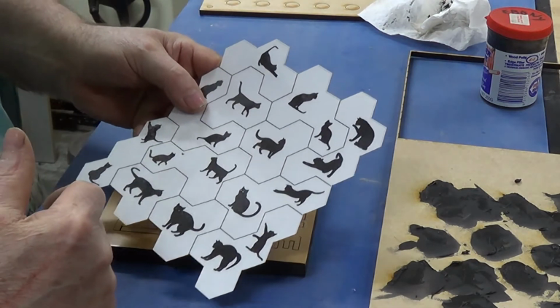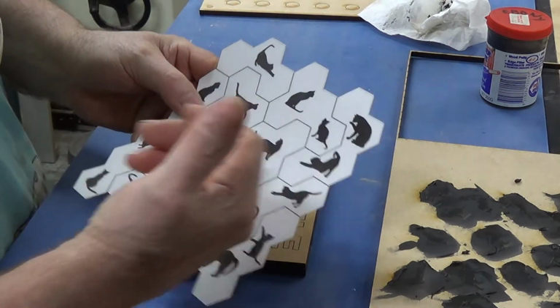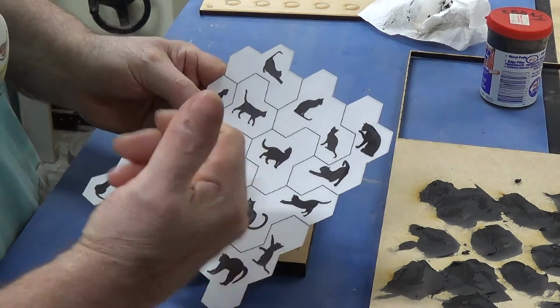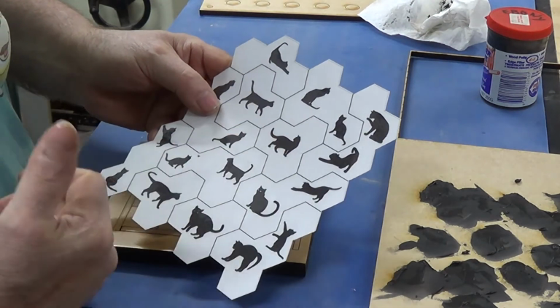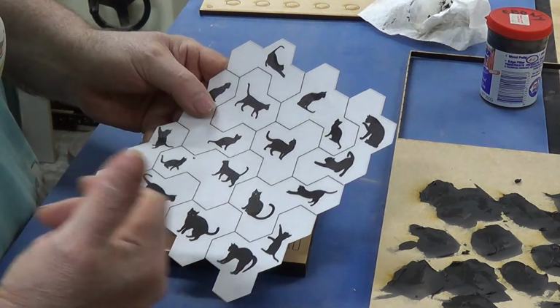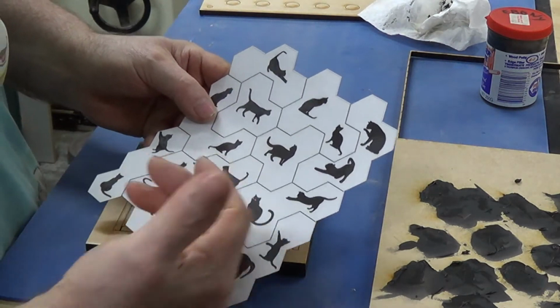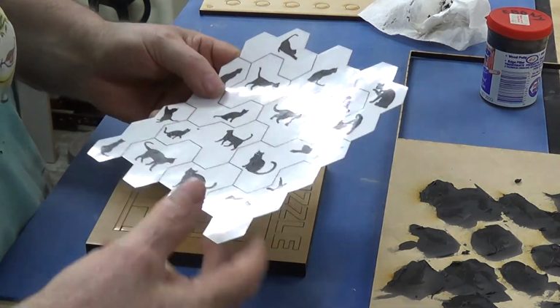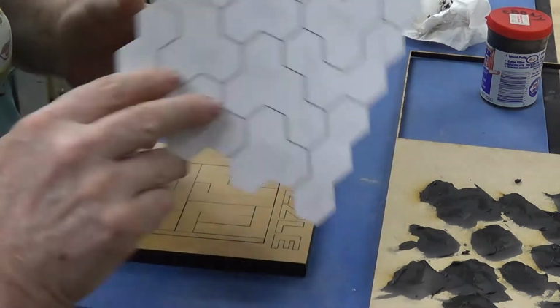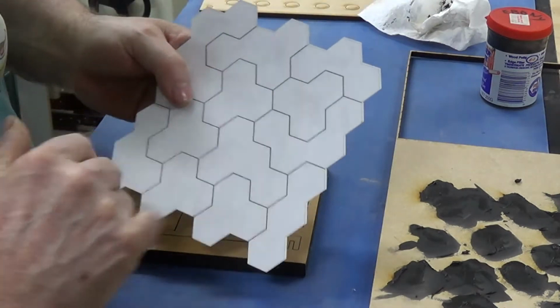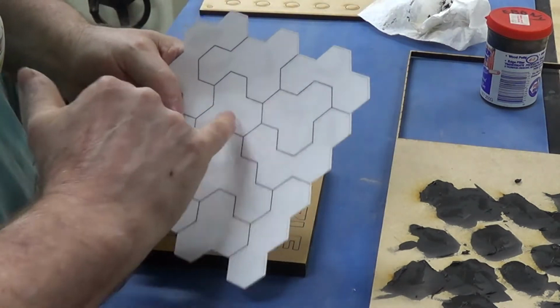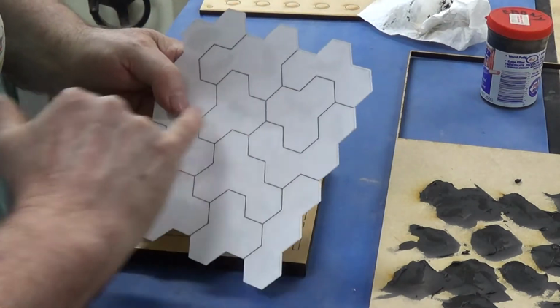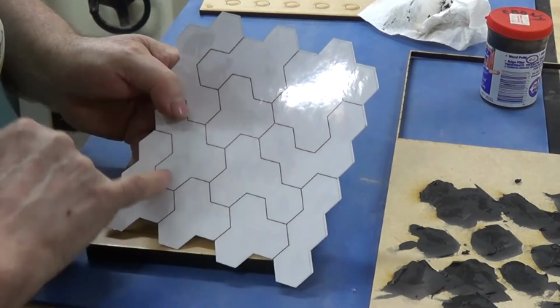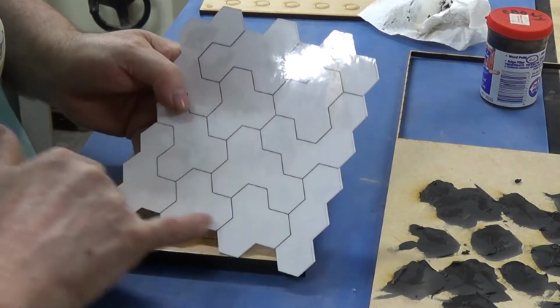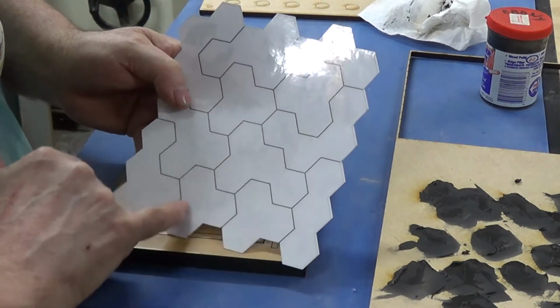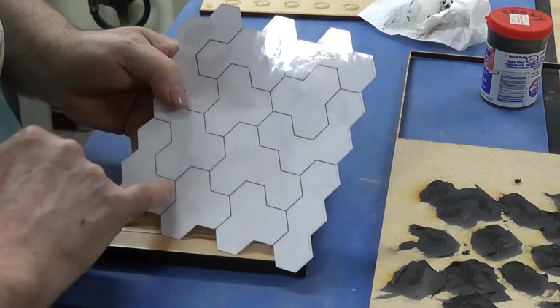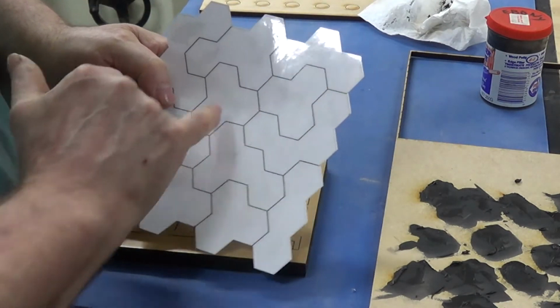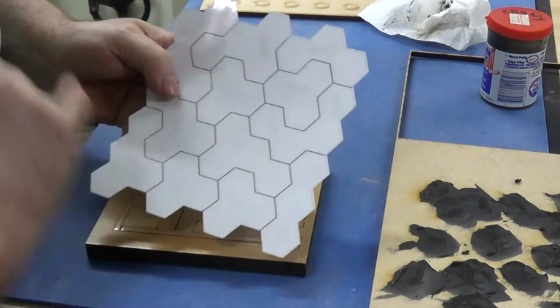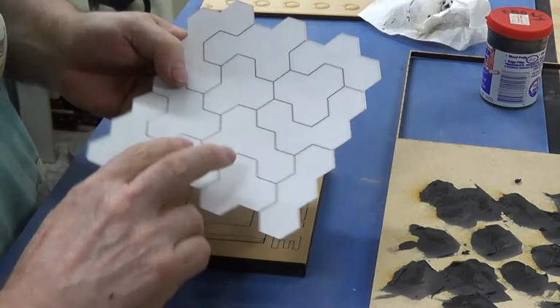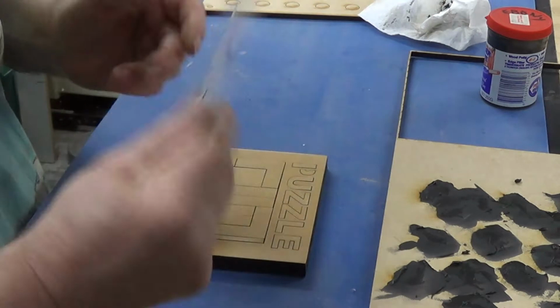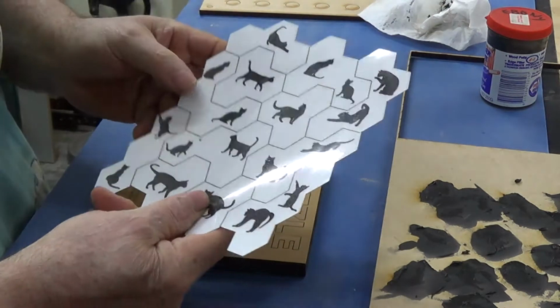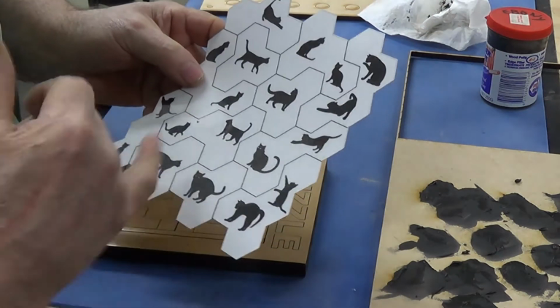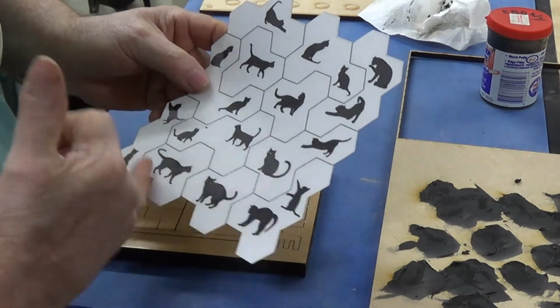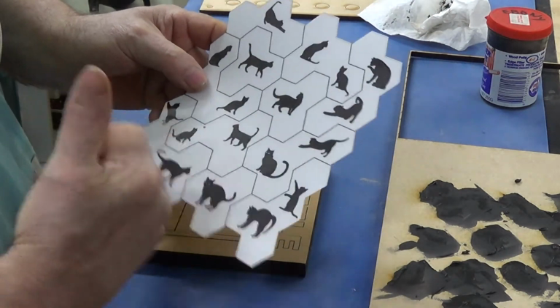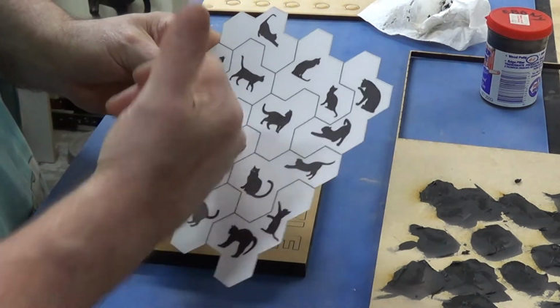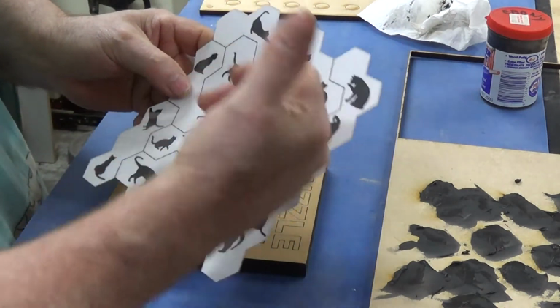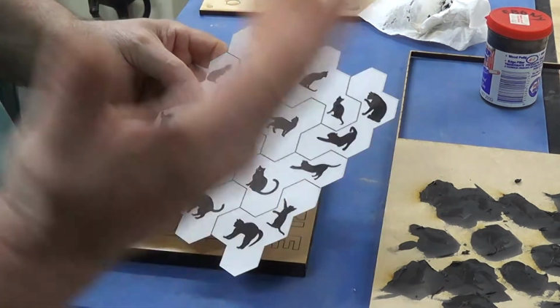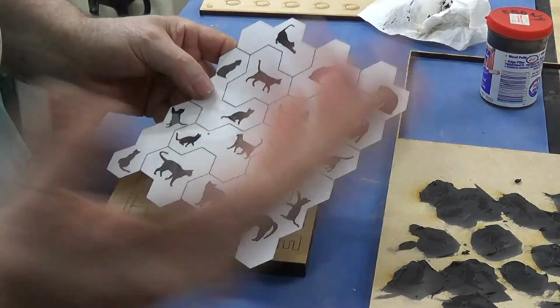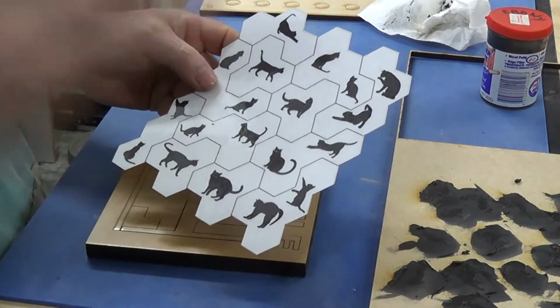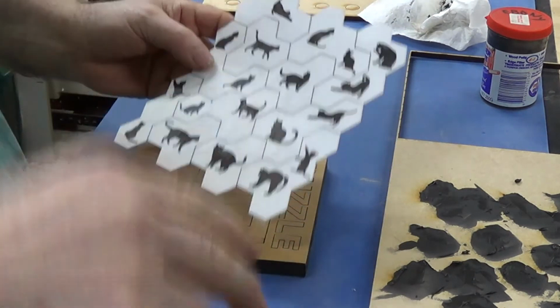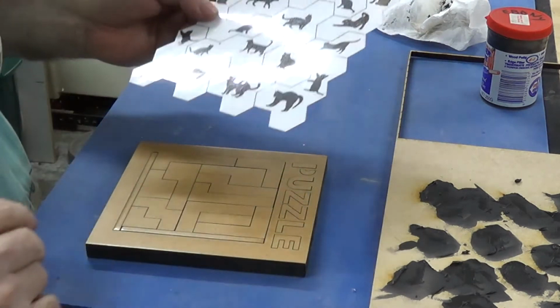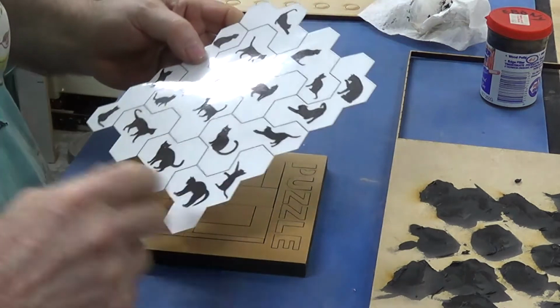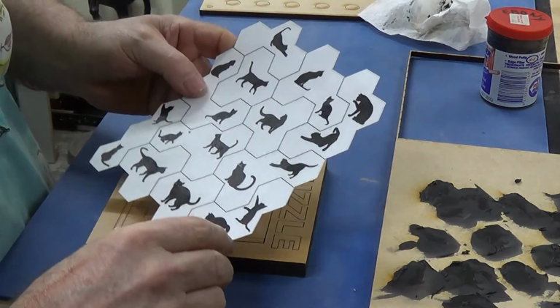This might be a little bit harder because a lot of the pieces are exactly the same size so they're interchangeable. However, here you've got to remember what cat is in what order.